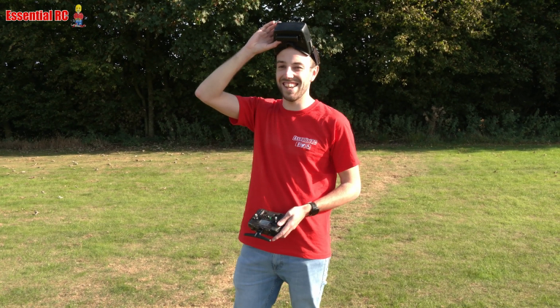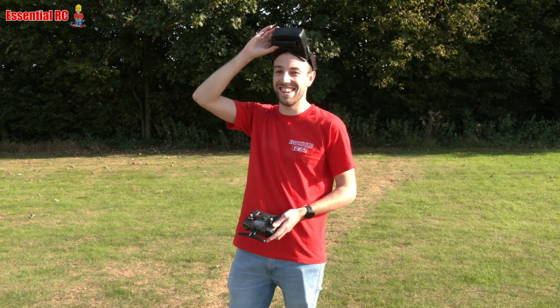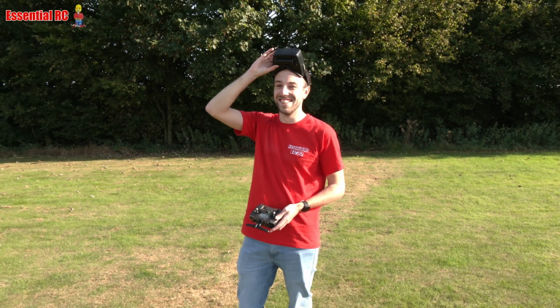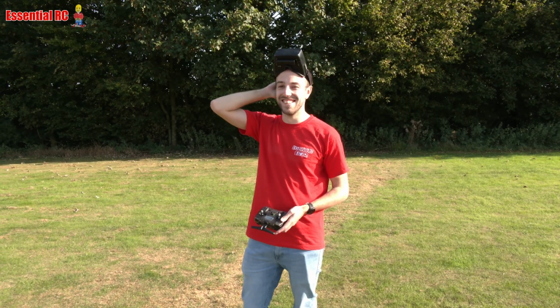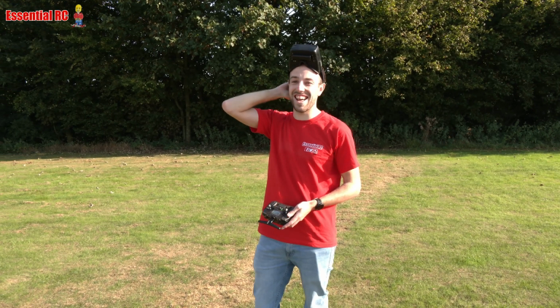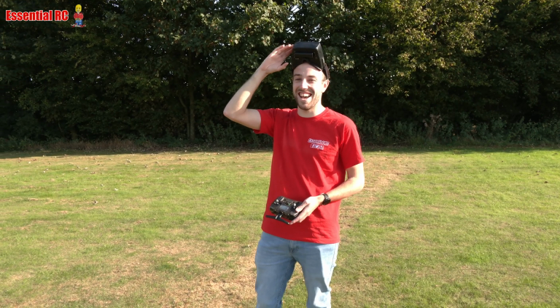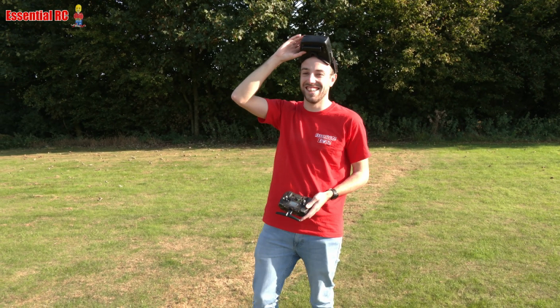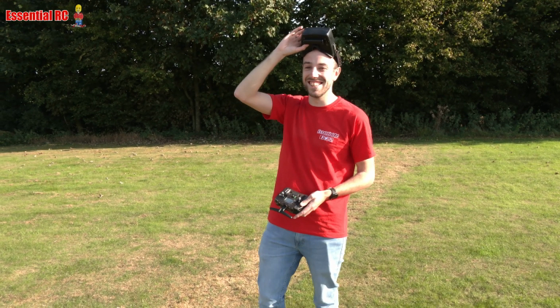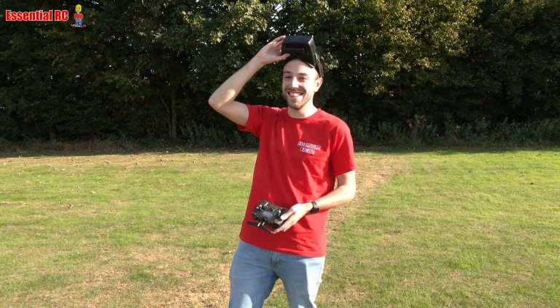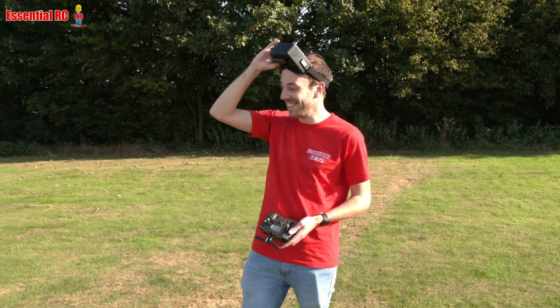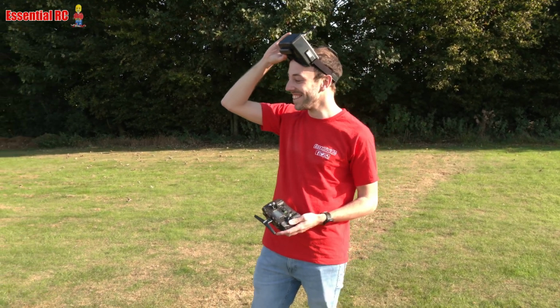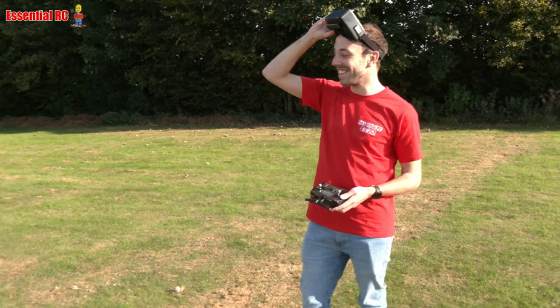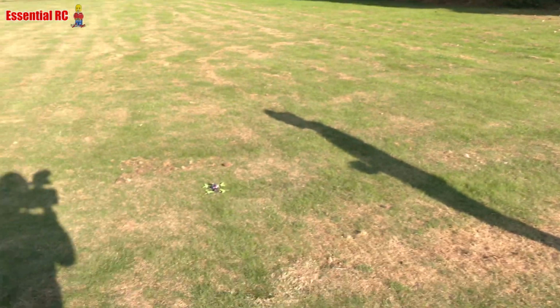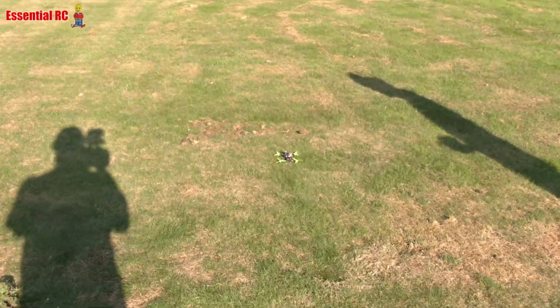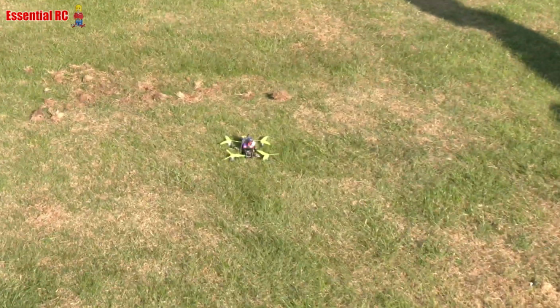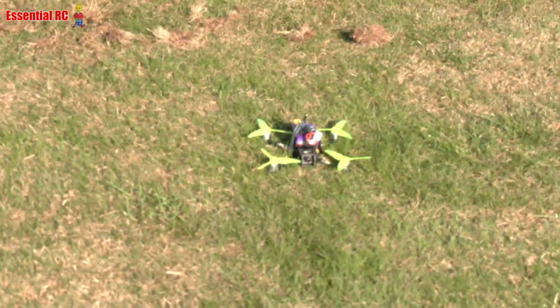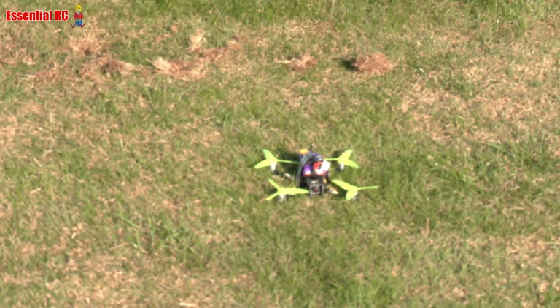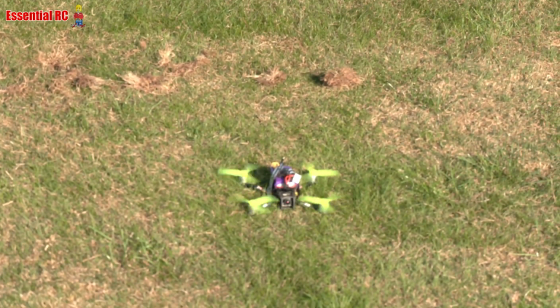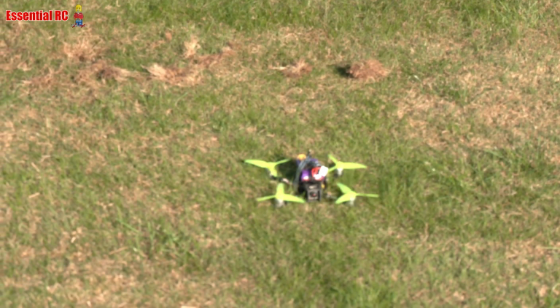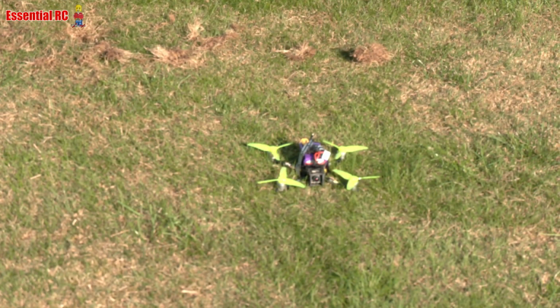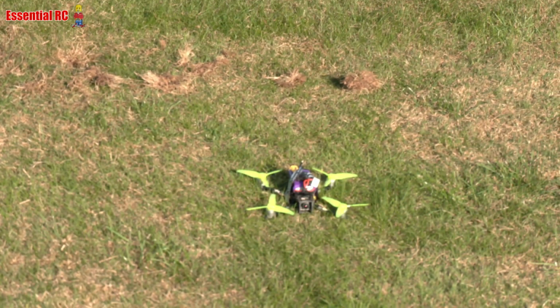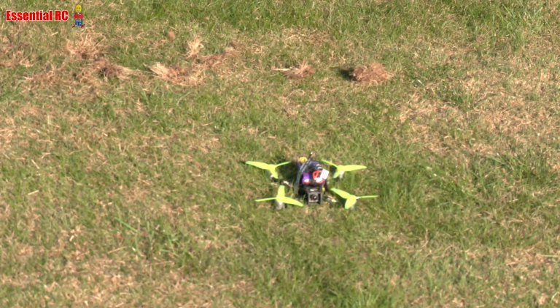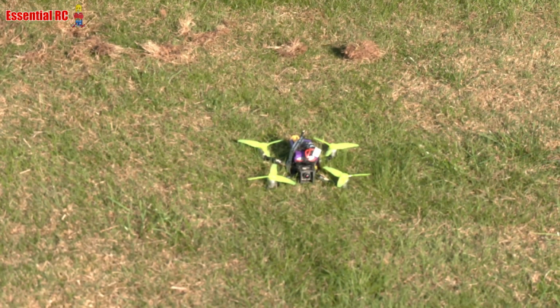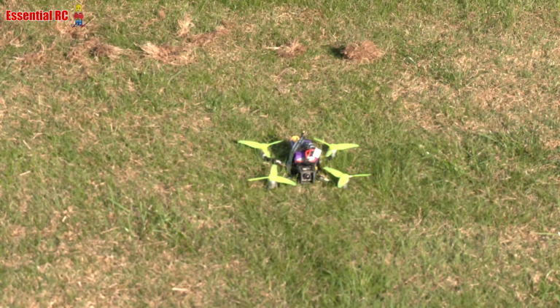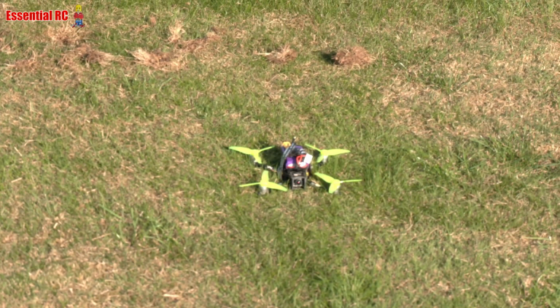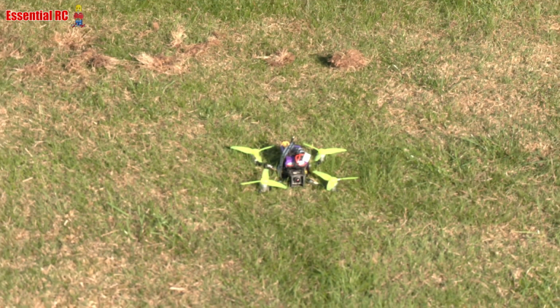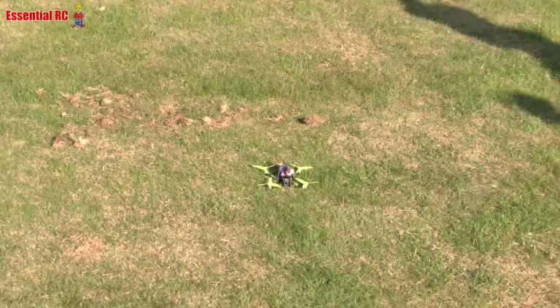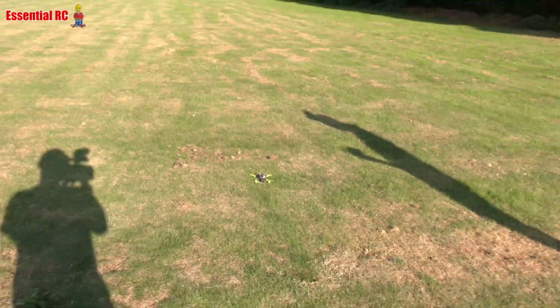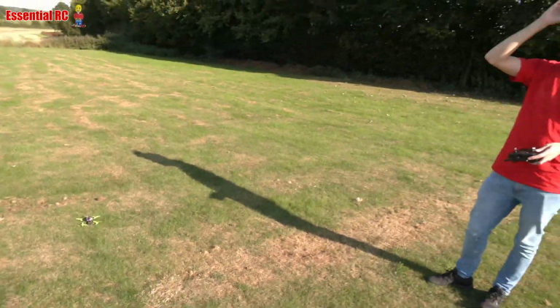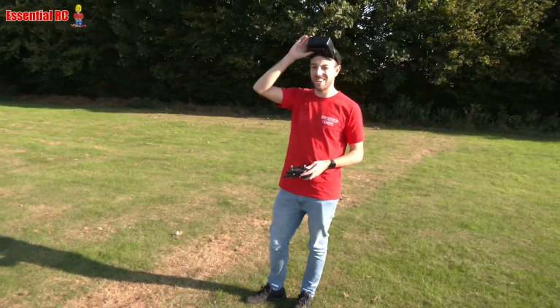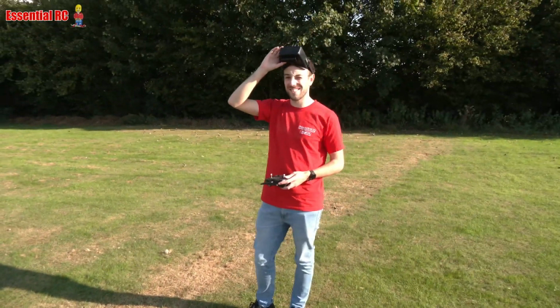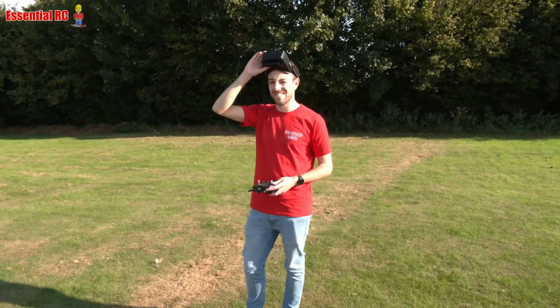Thanks very much Sam — absolute nightmare to film; we won't be doing any more drone reviews because I just can't follow the things! But I'm really impressed with that for a hundred bucks. Less your battery and your transmitter, it's a bit of a winner. Cheers!